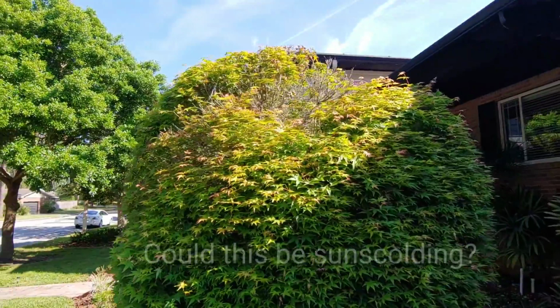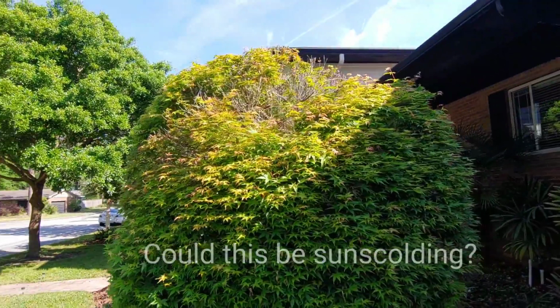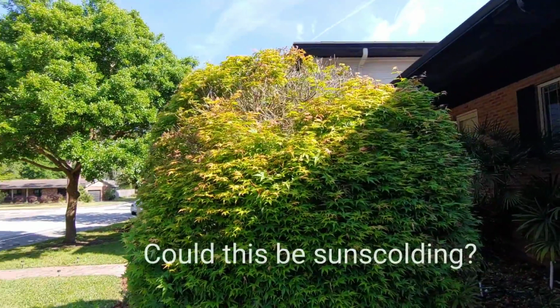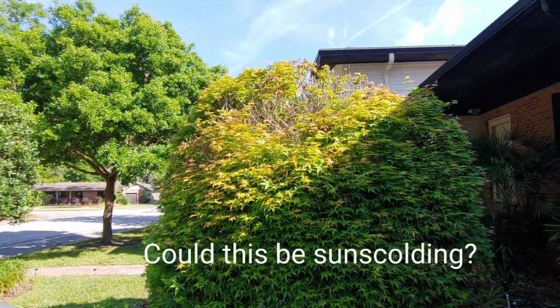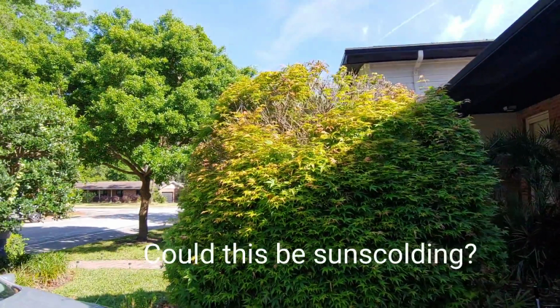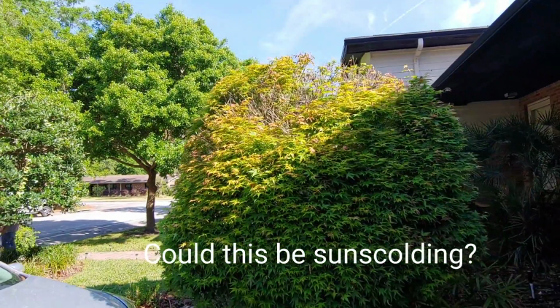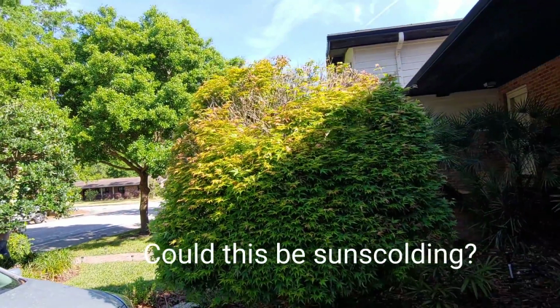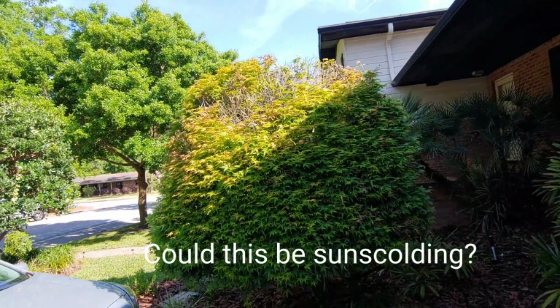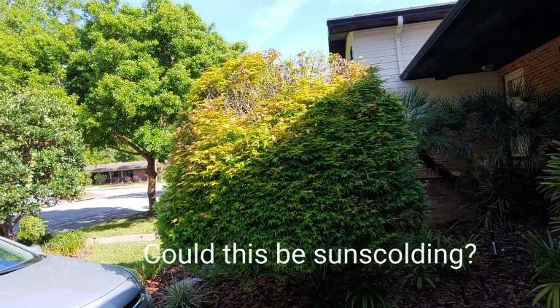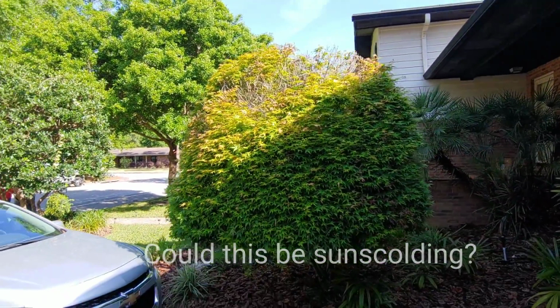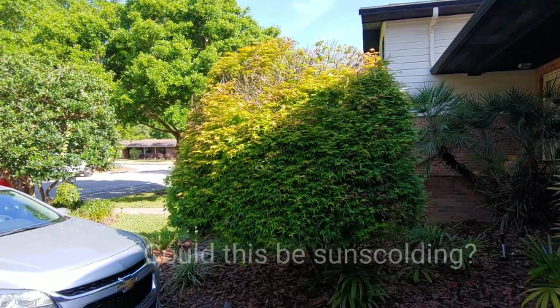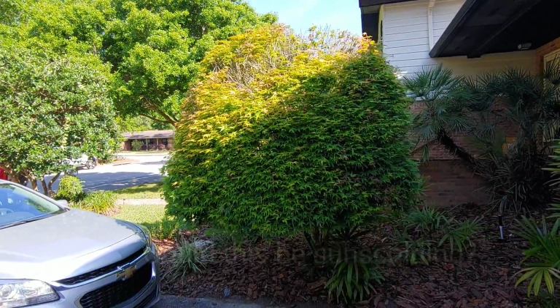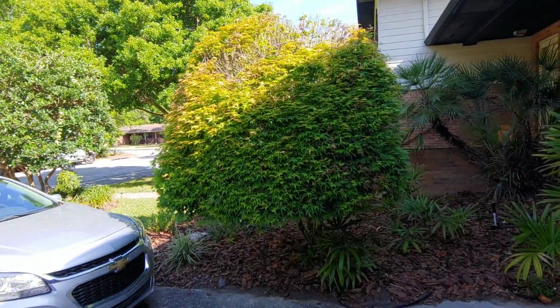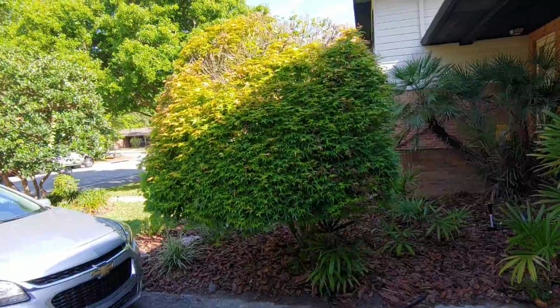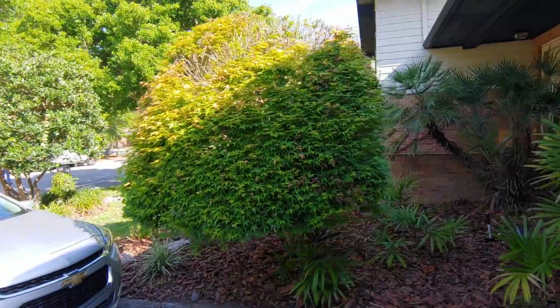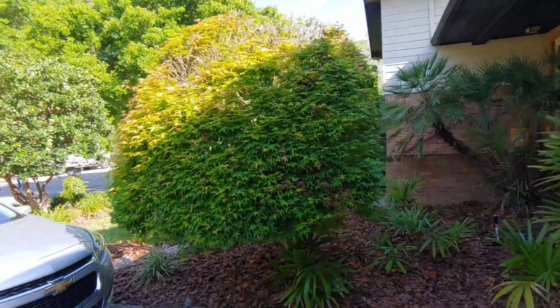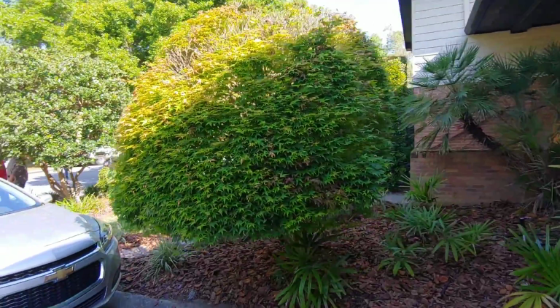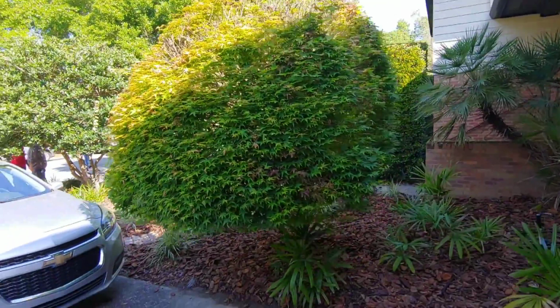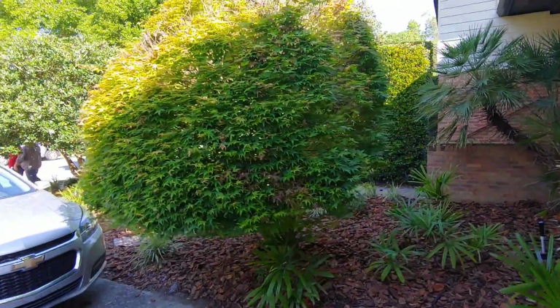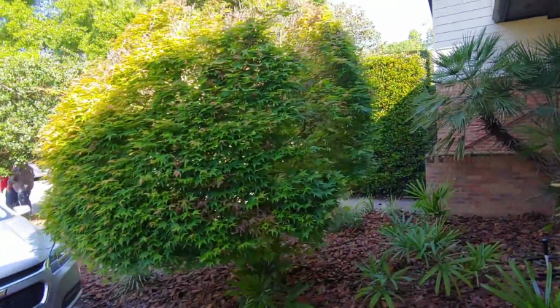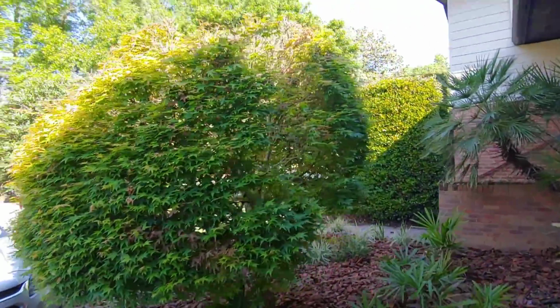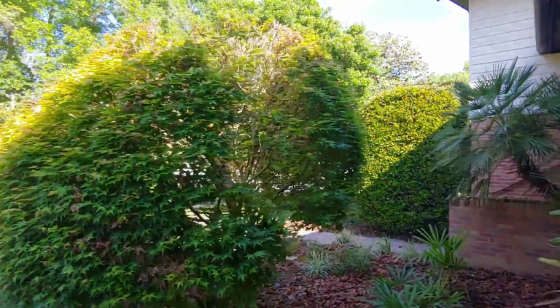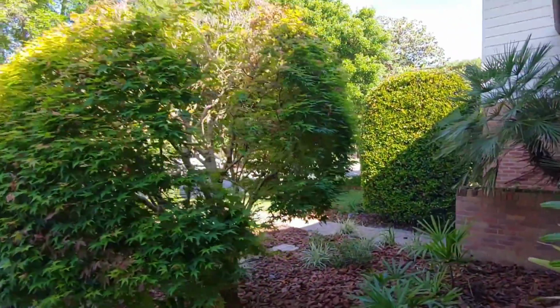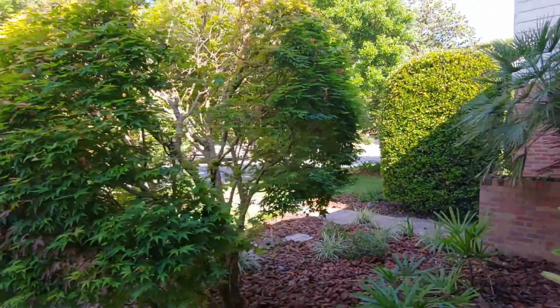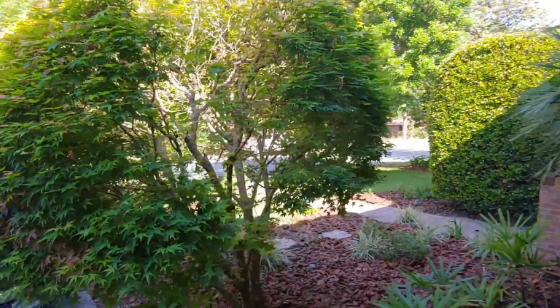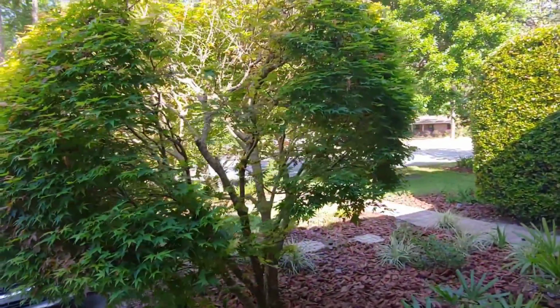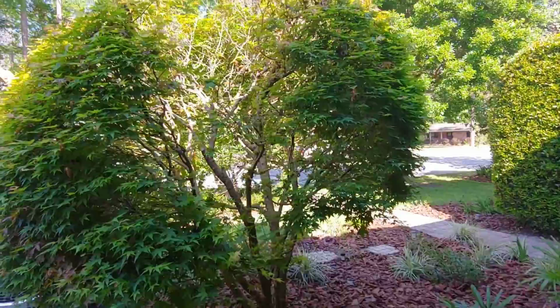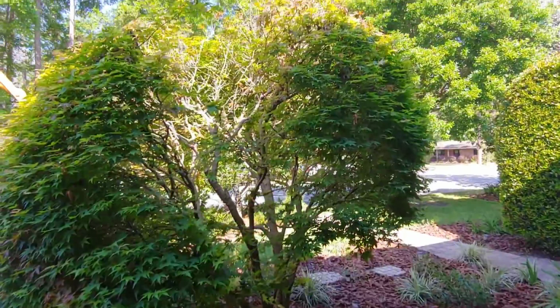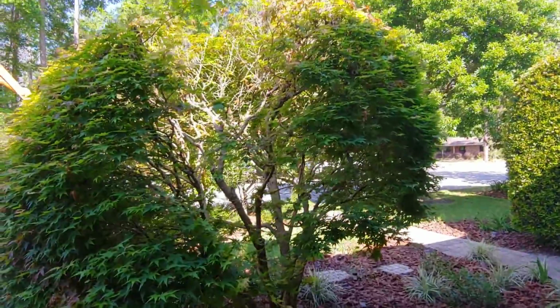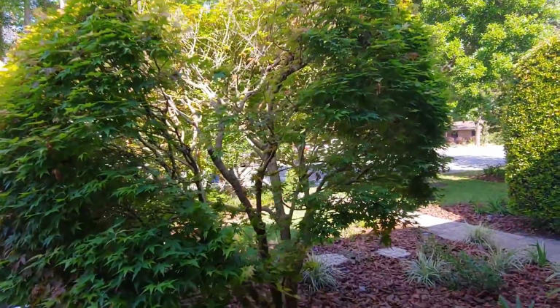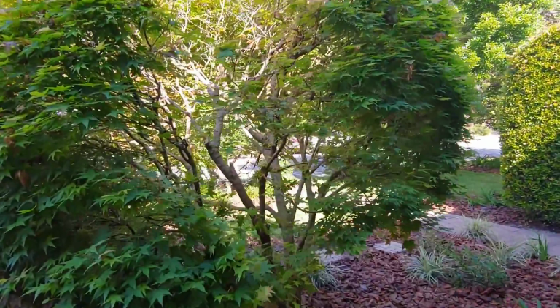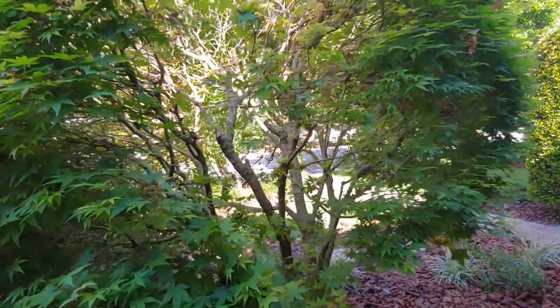See that bright sunlight coming just off the roof peak? Could this be sun scald? Well, maybe. But this tree had grown up in this environment all its life. Why now?